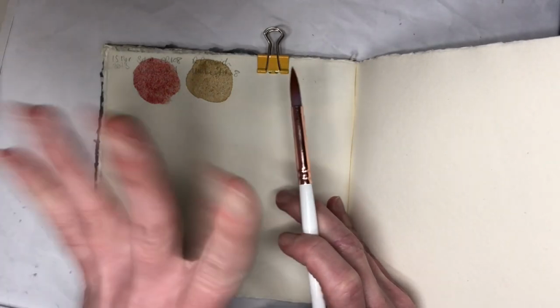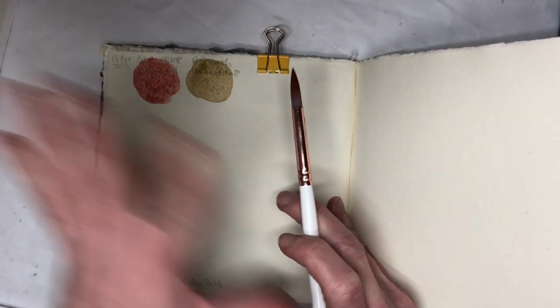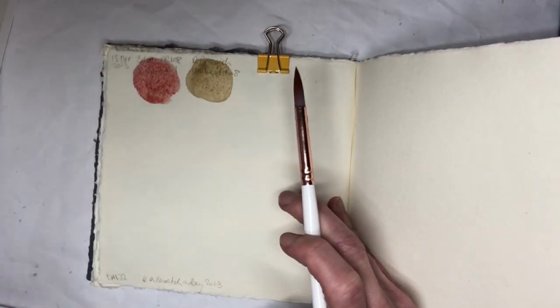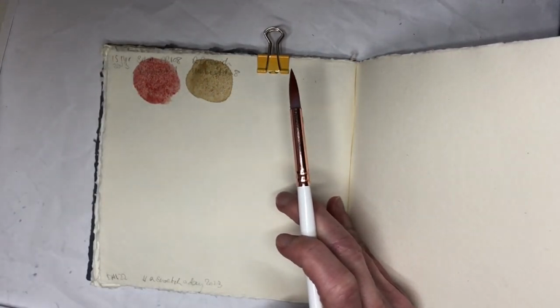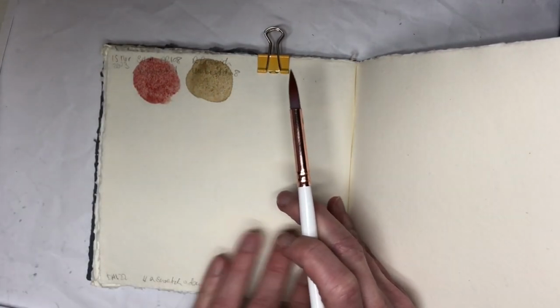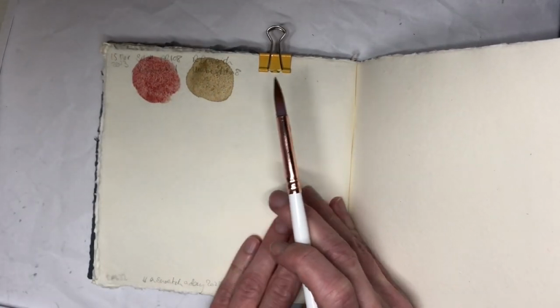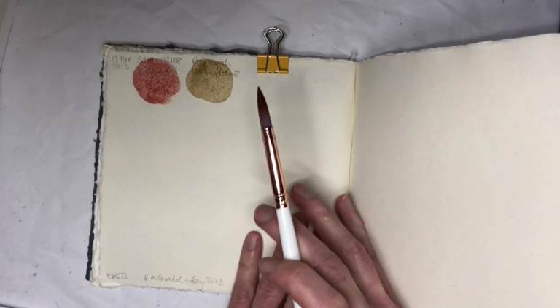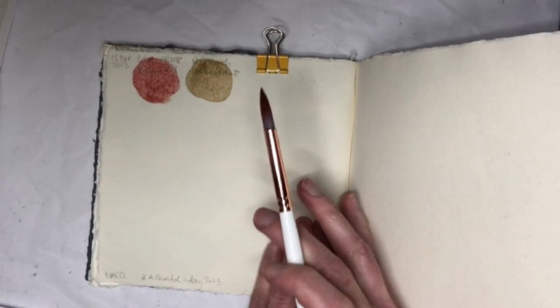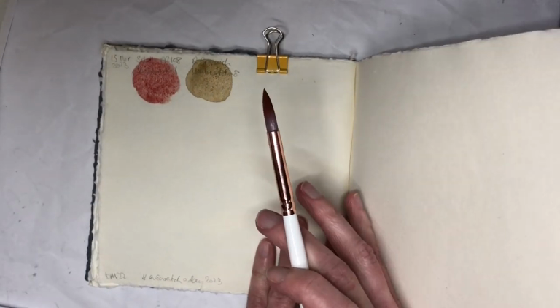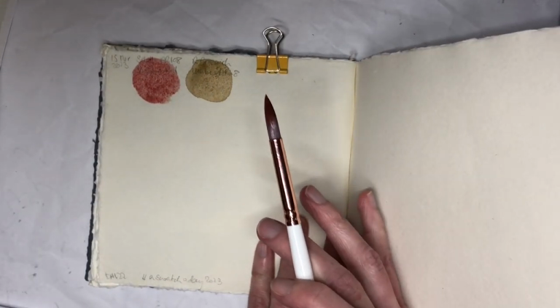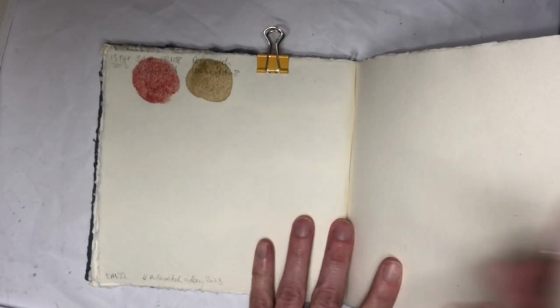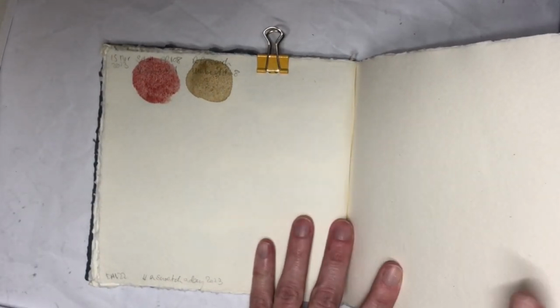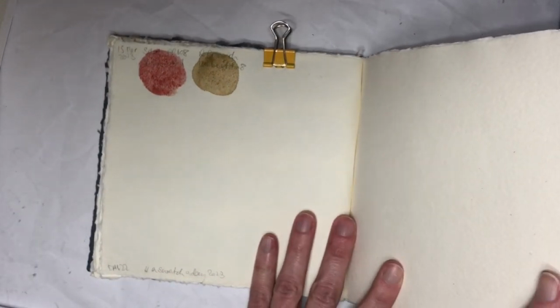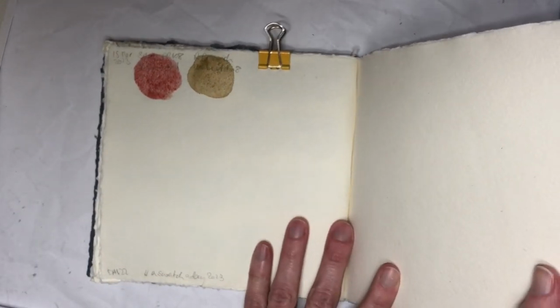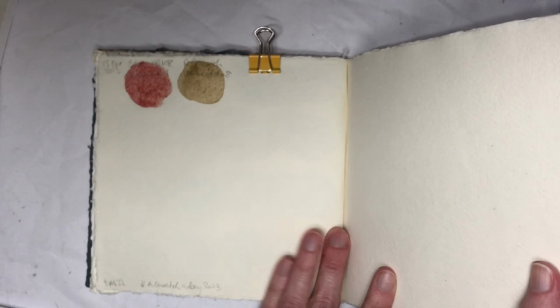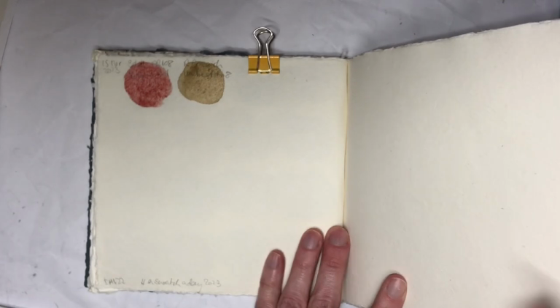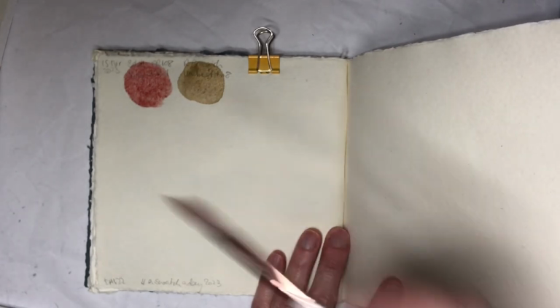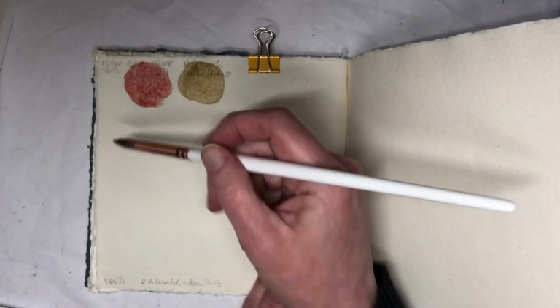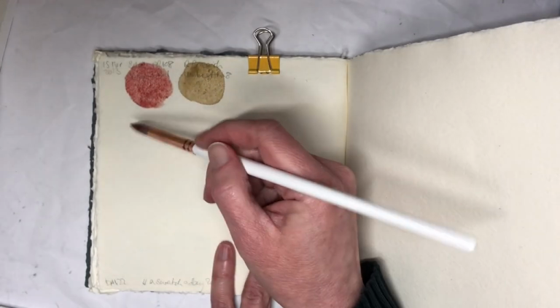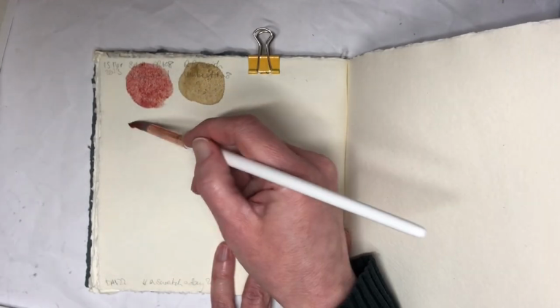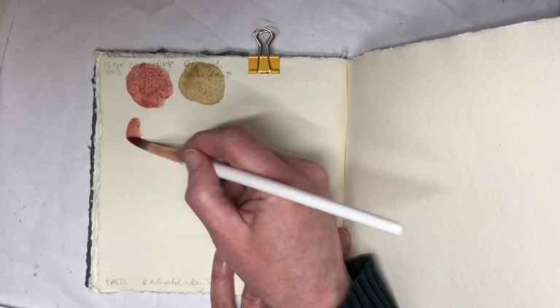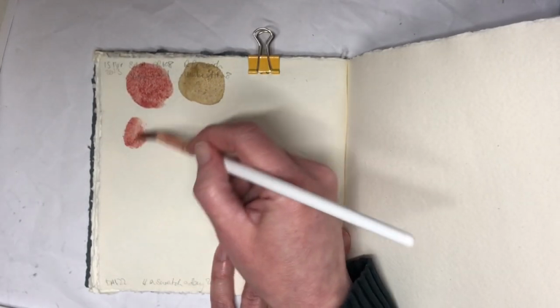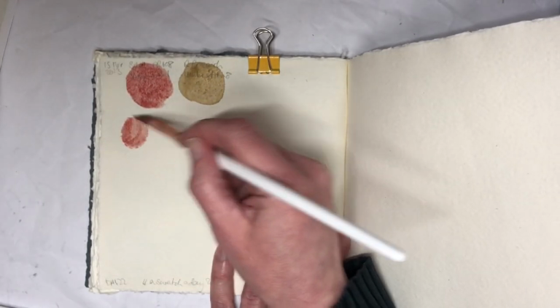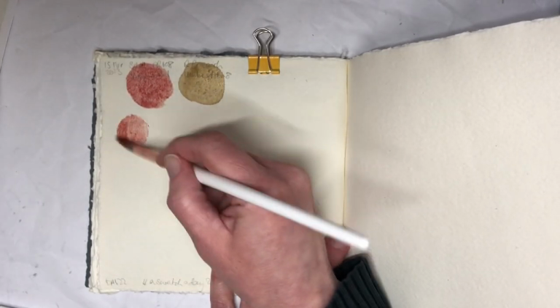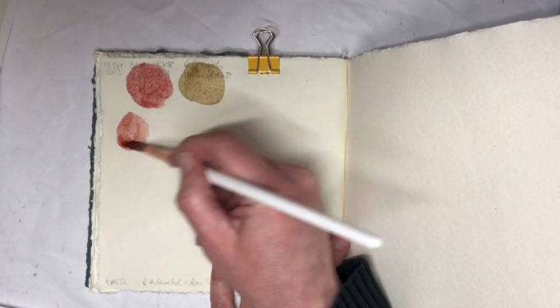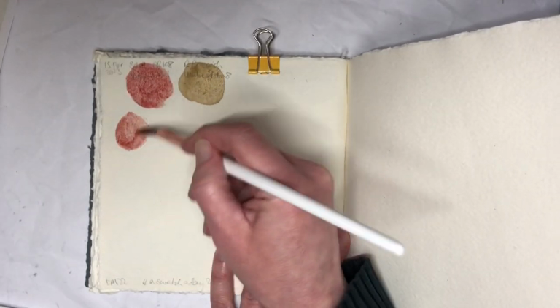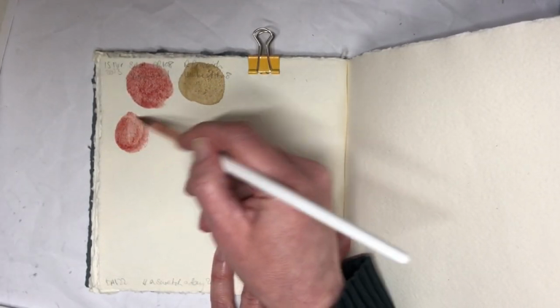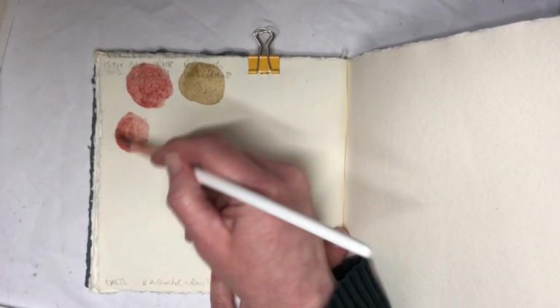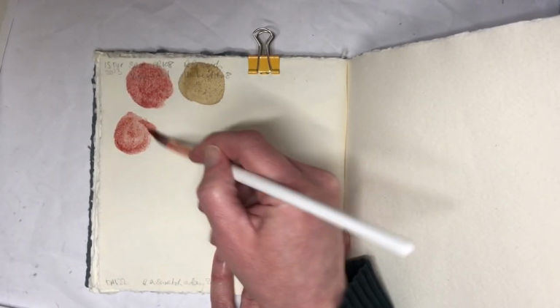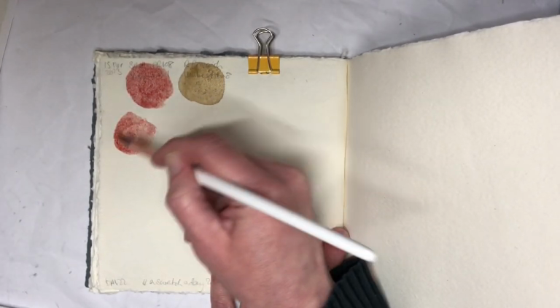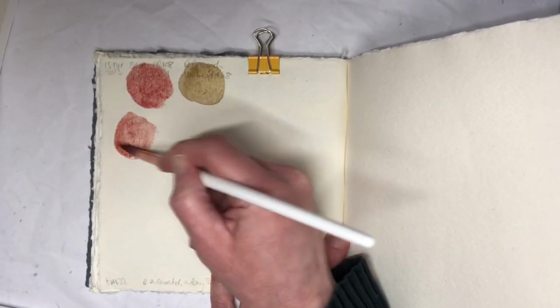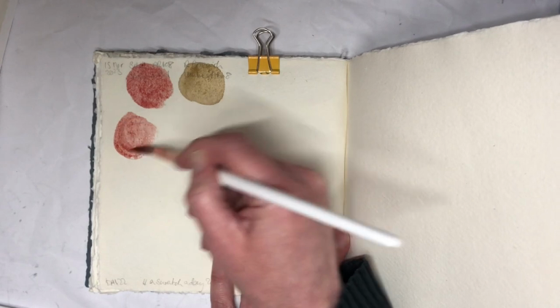Hello everybody! Welcome to day 22. It's a good thing I always write this down because I never remember. Today we're swatching — I'm swatching. If you're not swatching, I'm swatching.